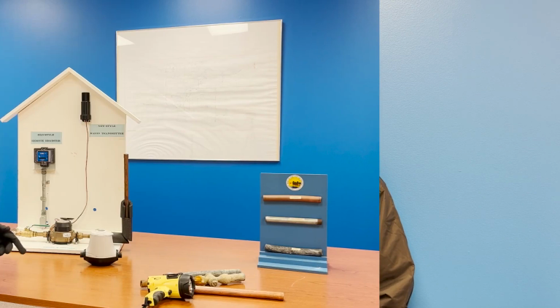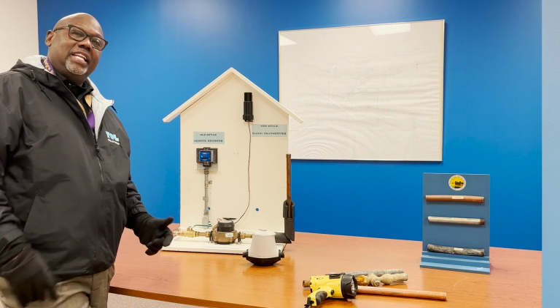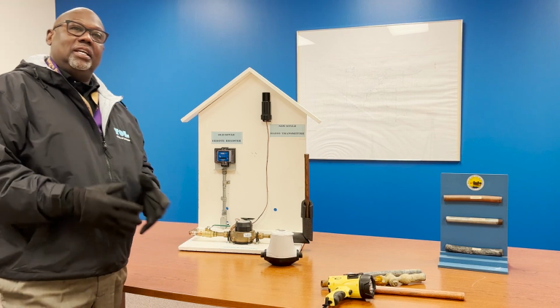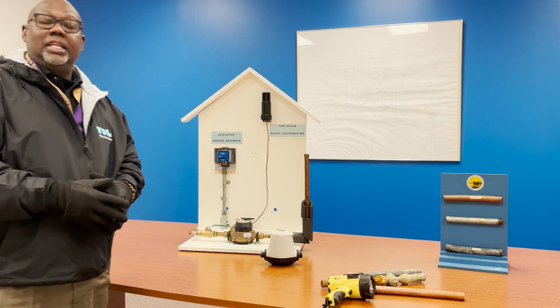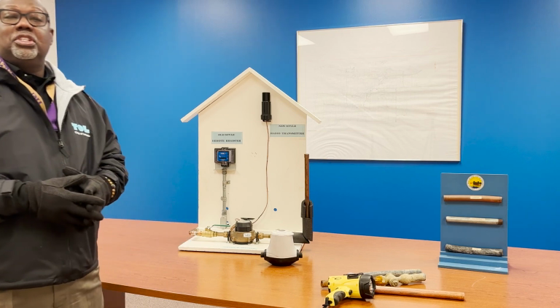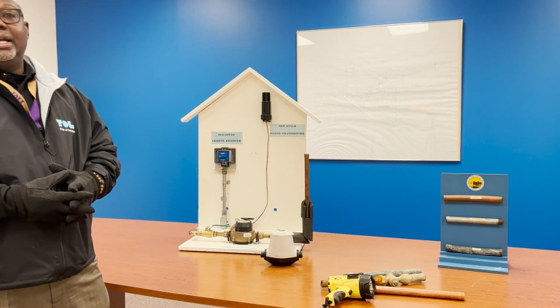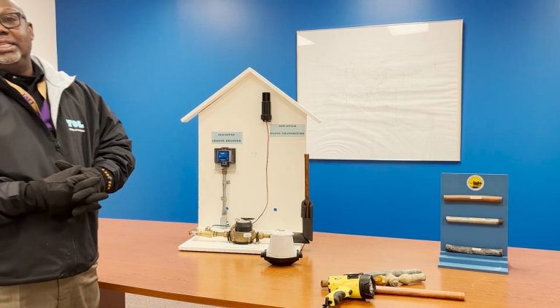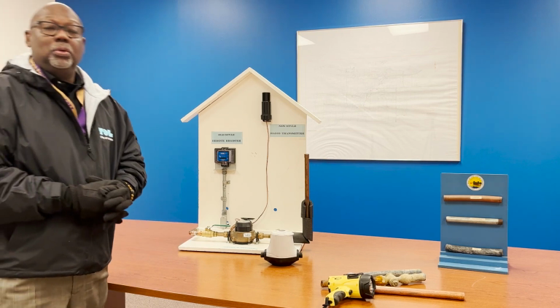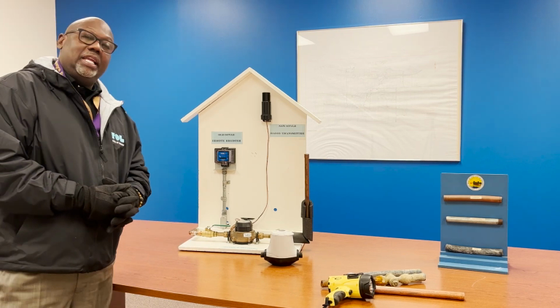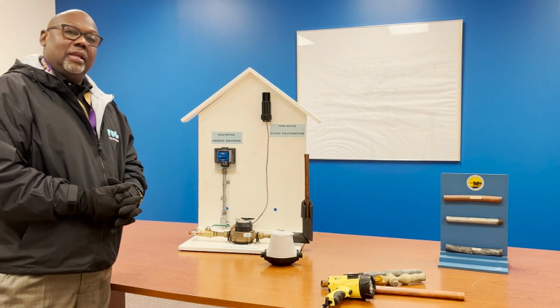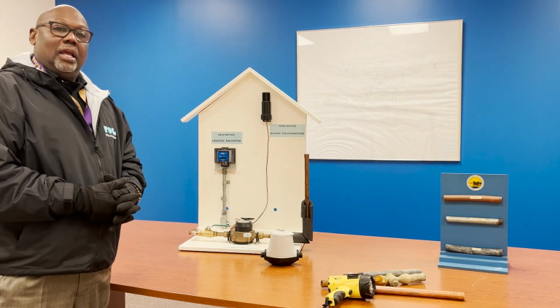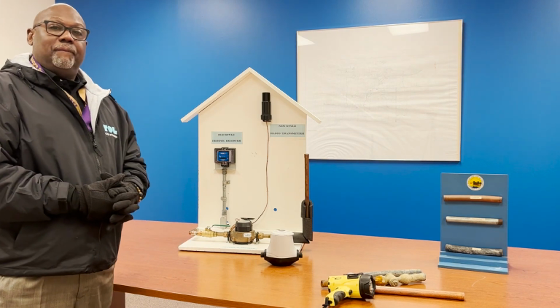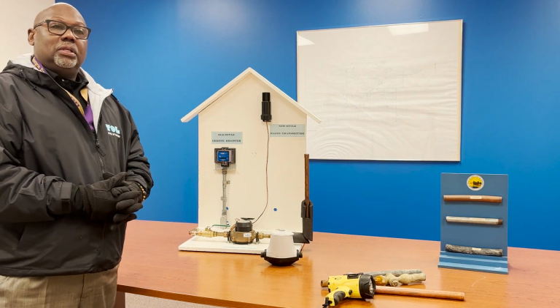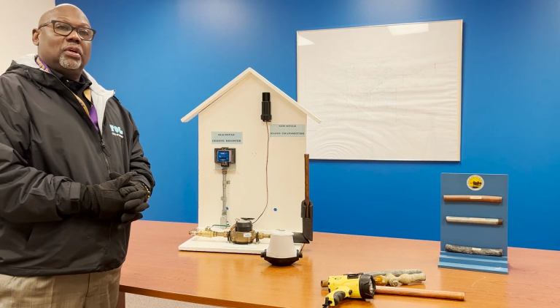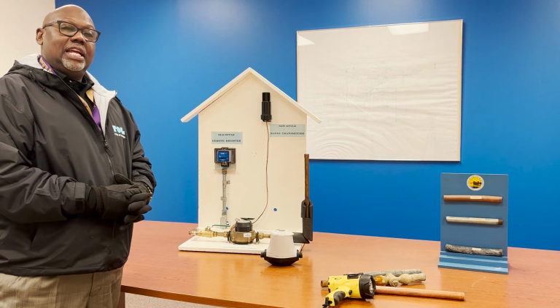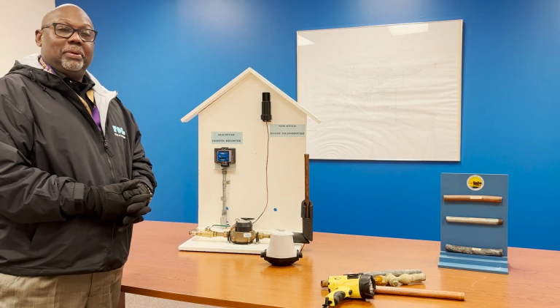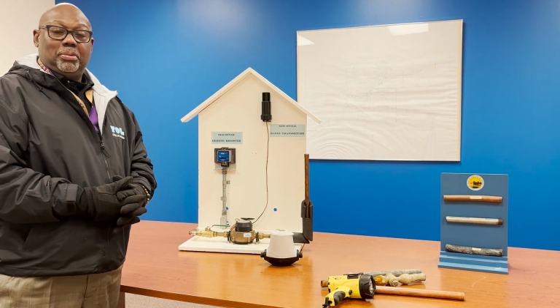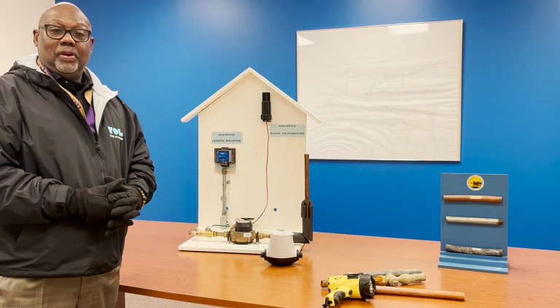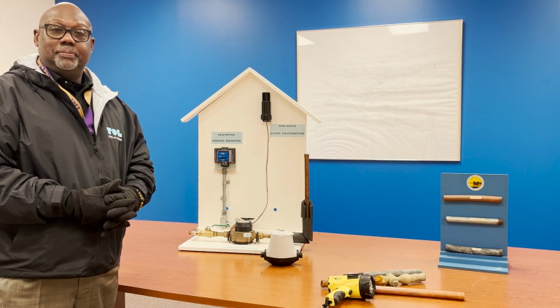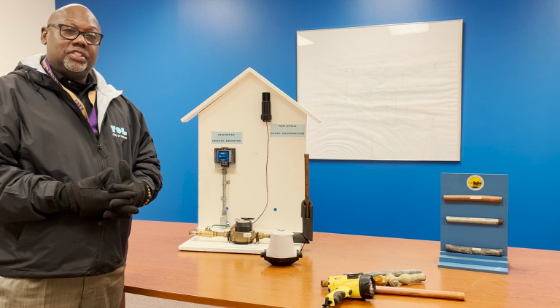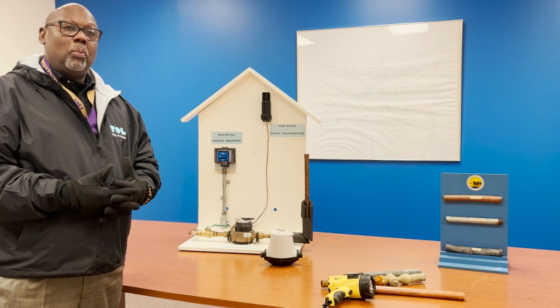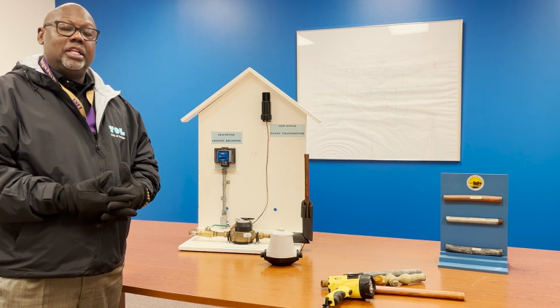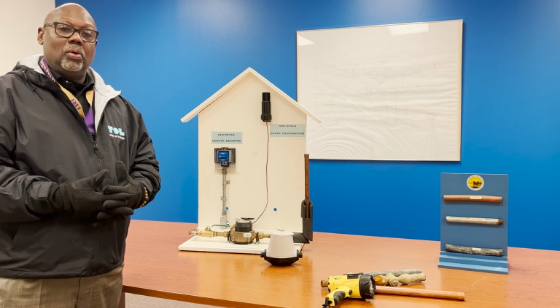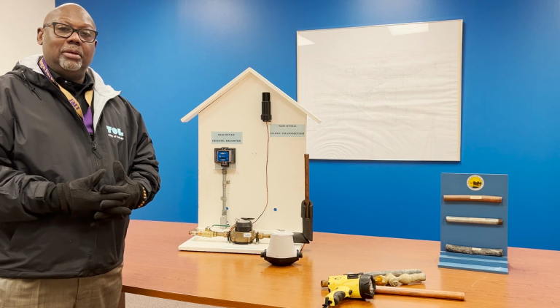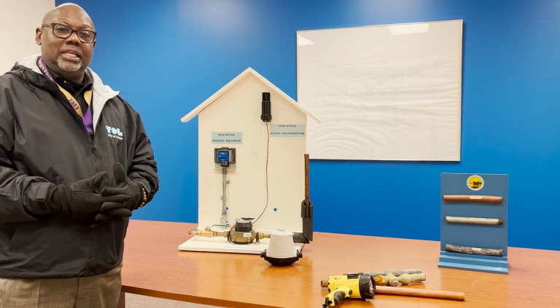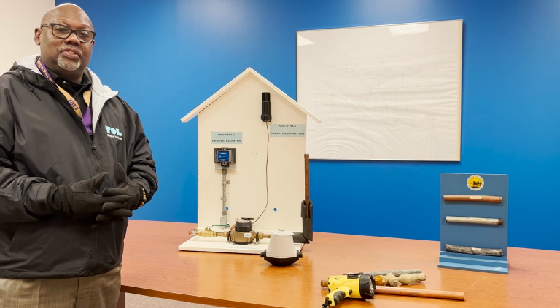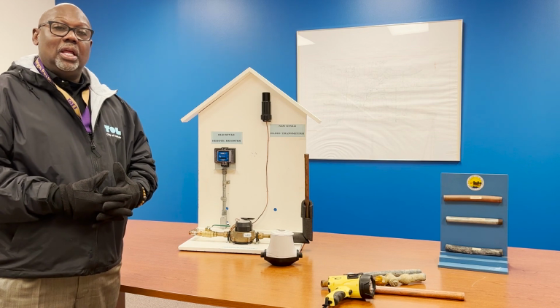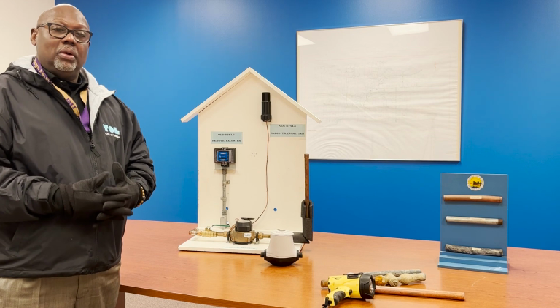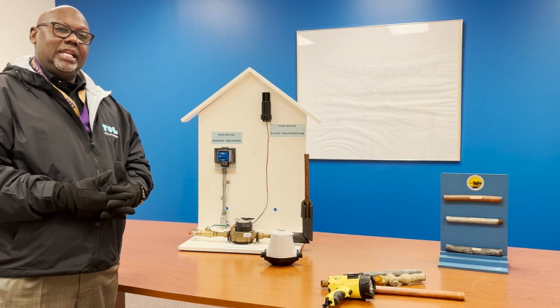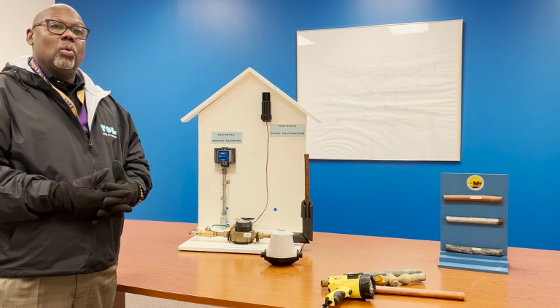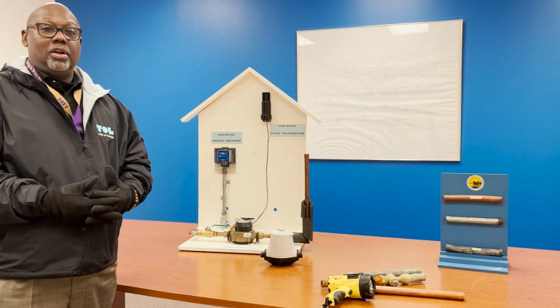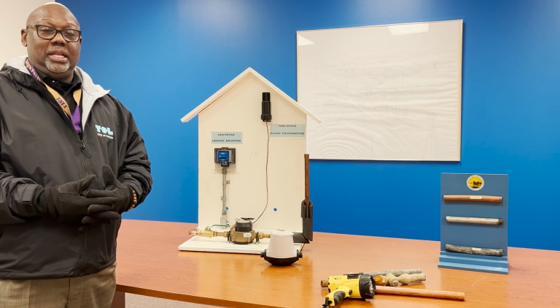The city of Toledo is embarking into a full service line replacement program. Step one of the program is locating your water meter.